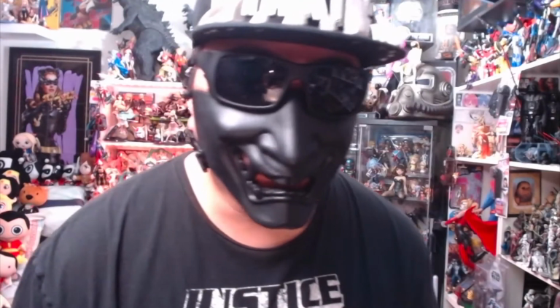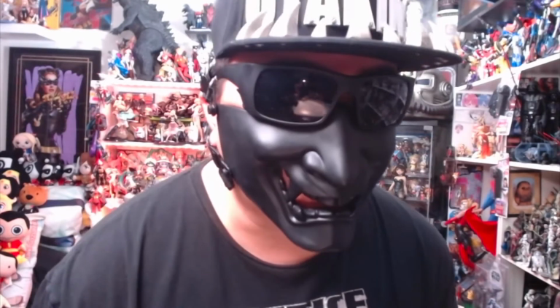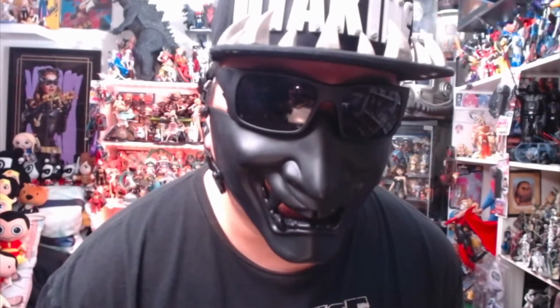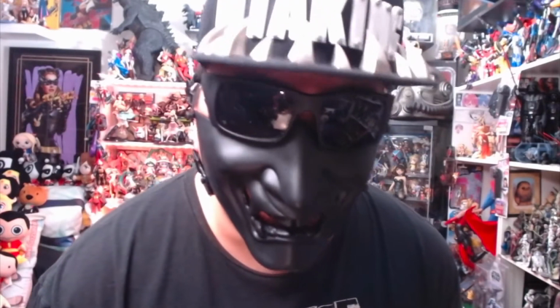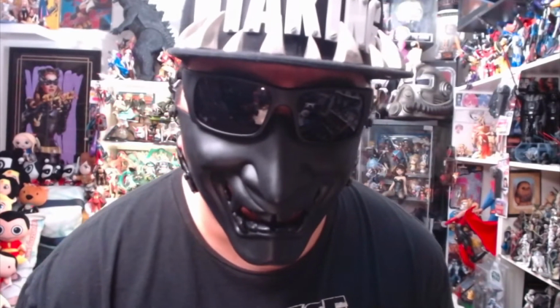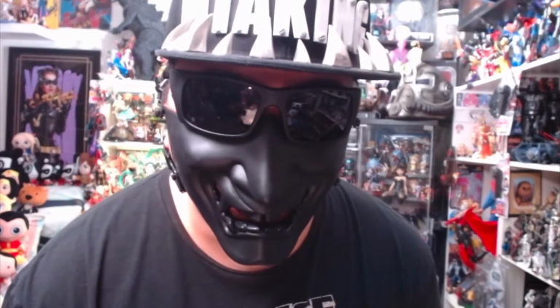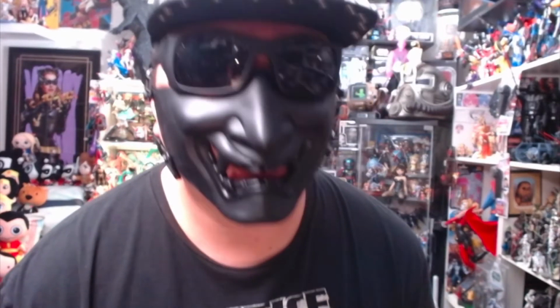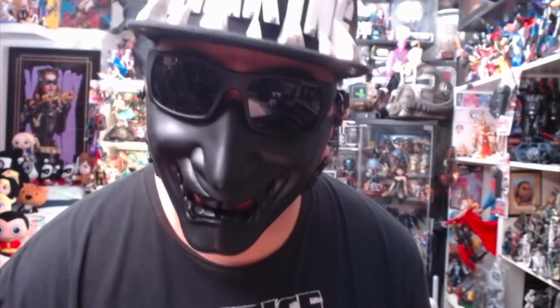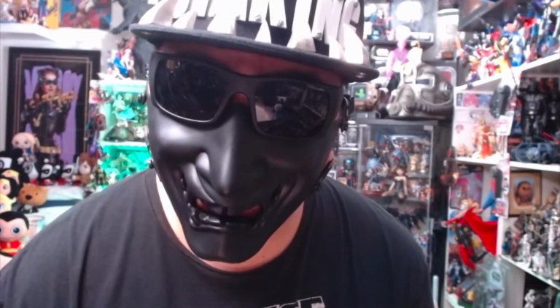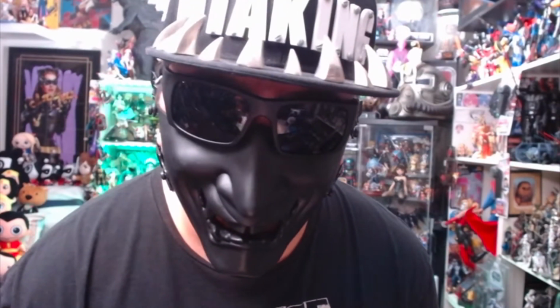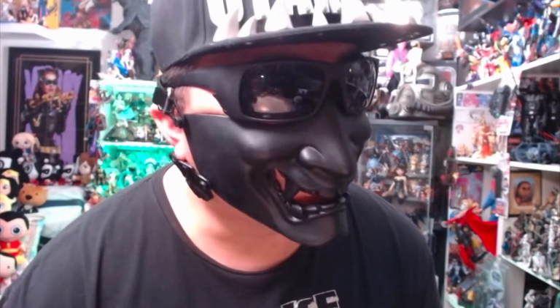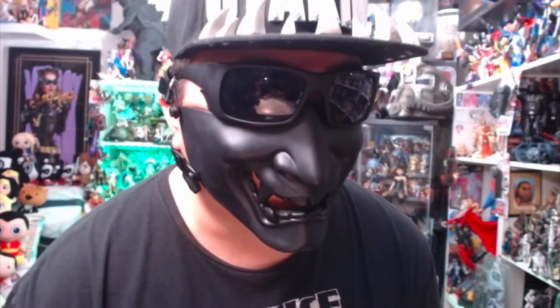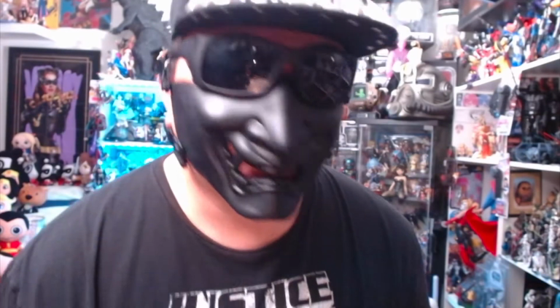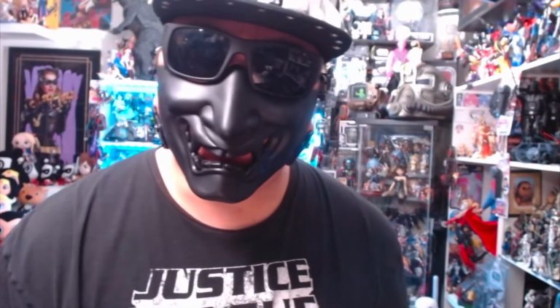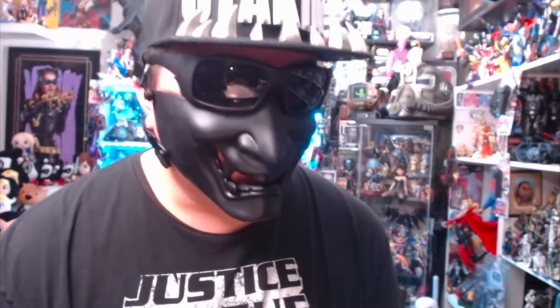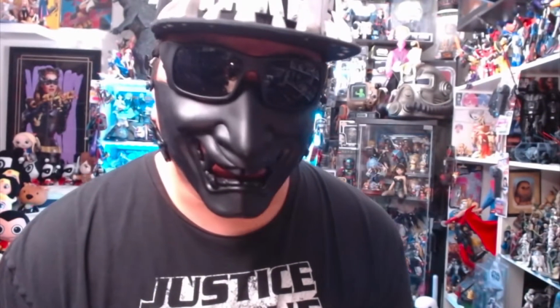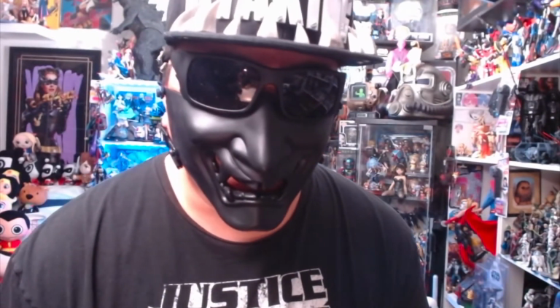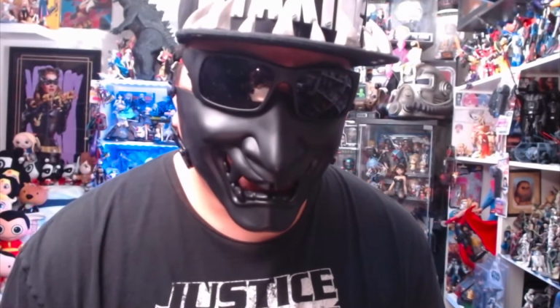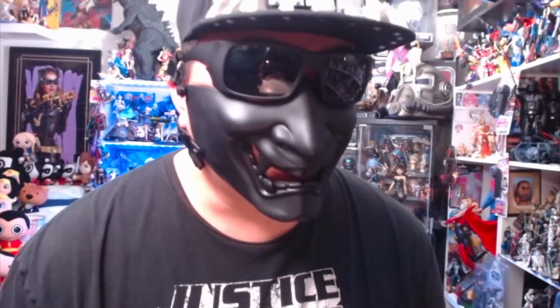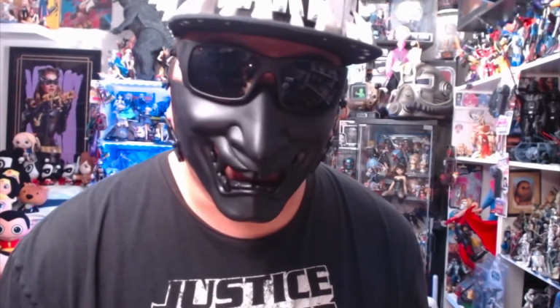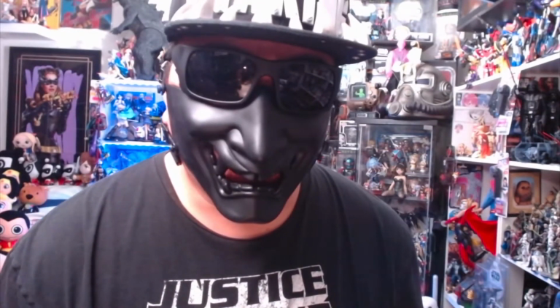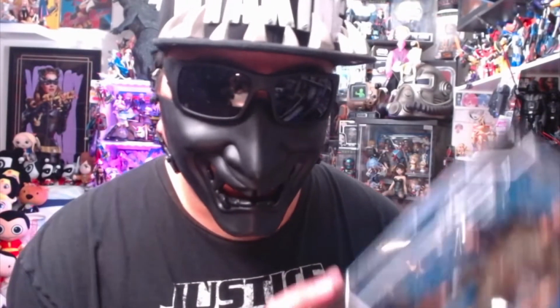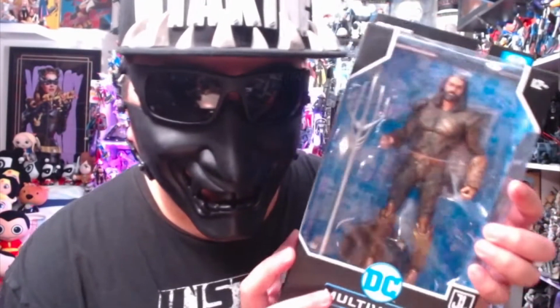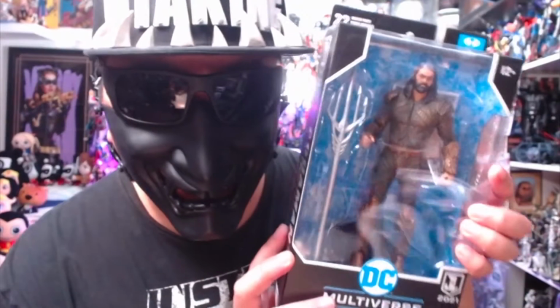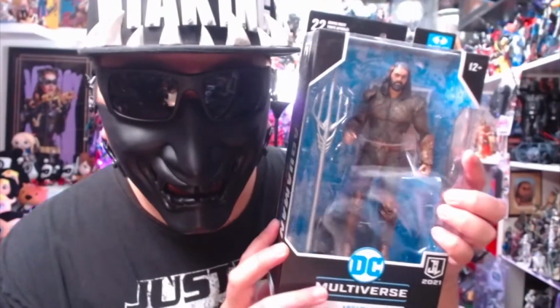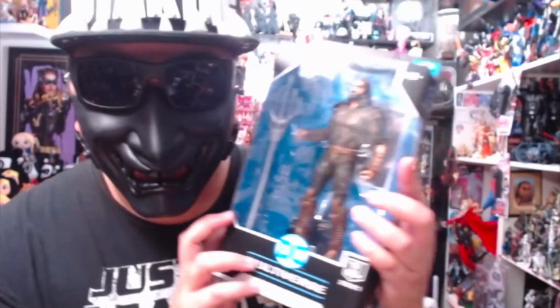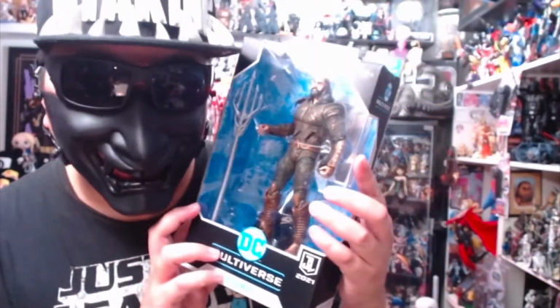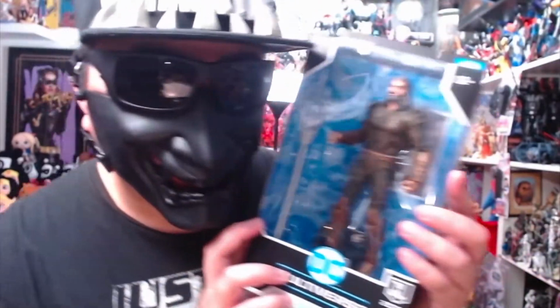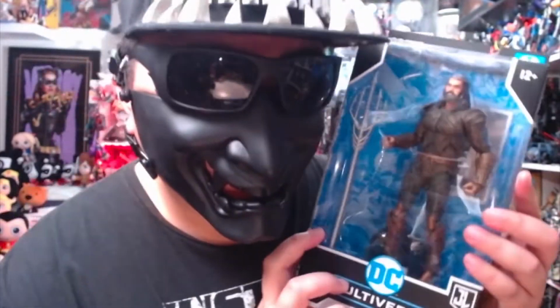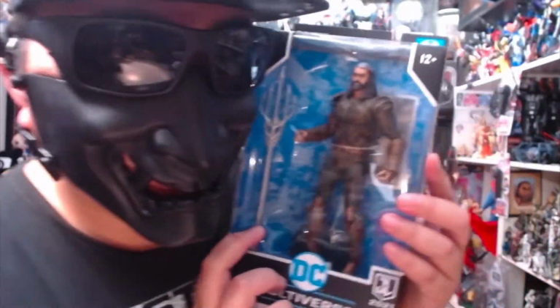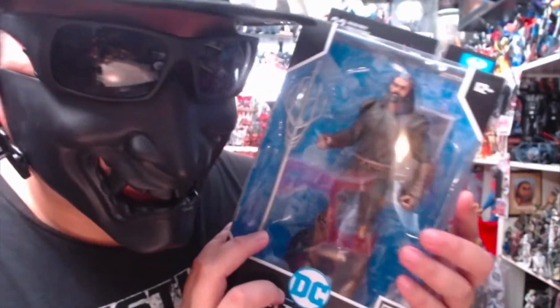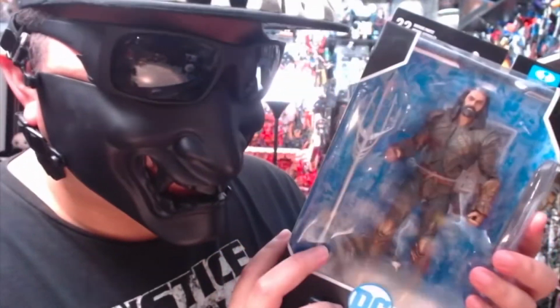Who's excited for the new Aquaman movie? I am, for sure. Can't wait — it looks so awesome. But right now we're going to be opening up Aquaman from the Snyder Cut.